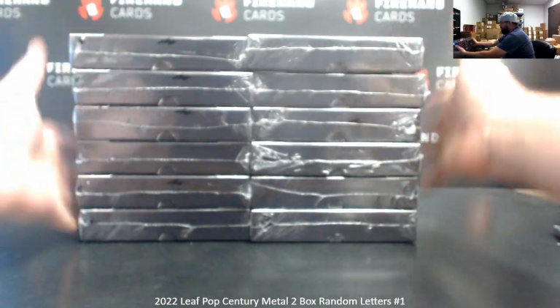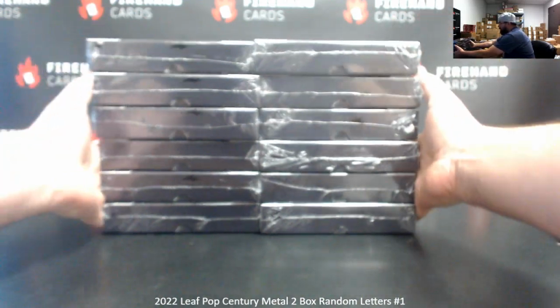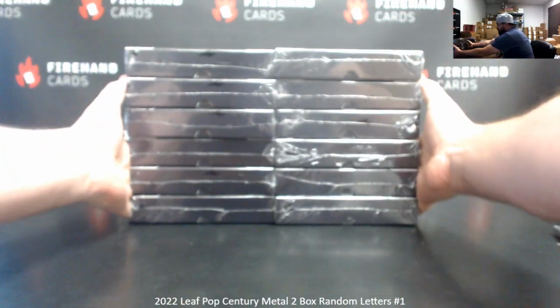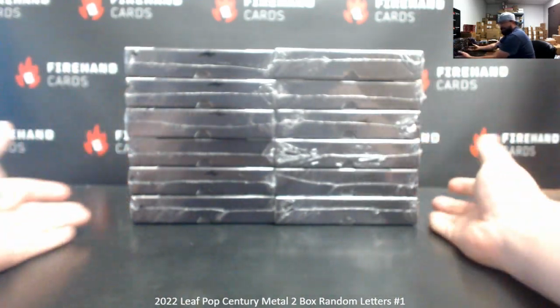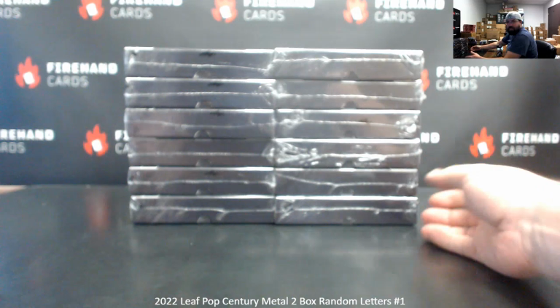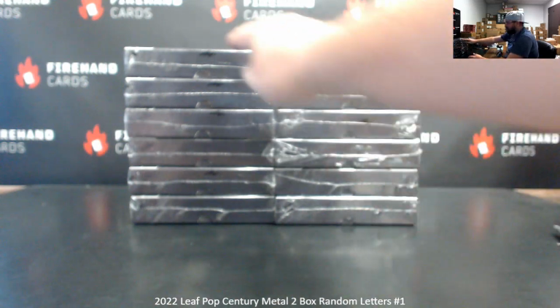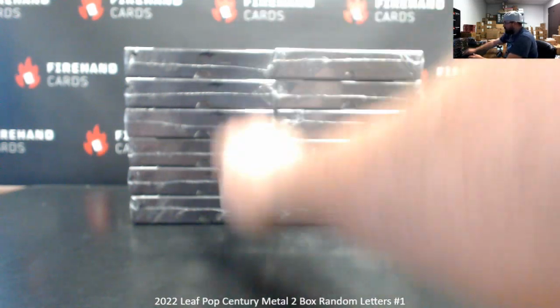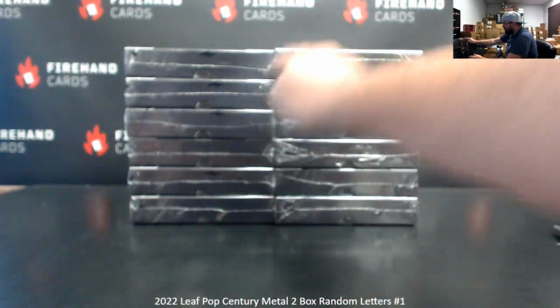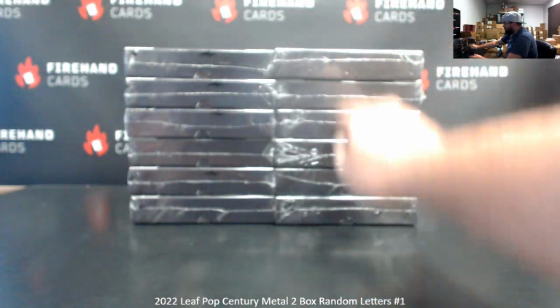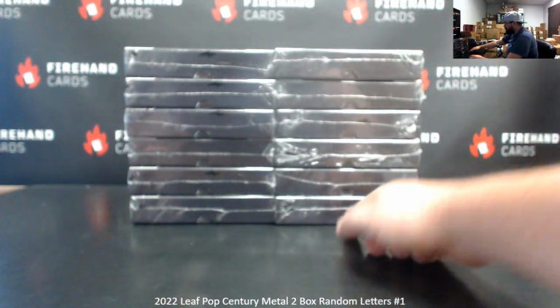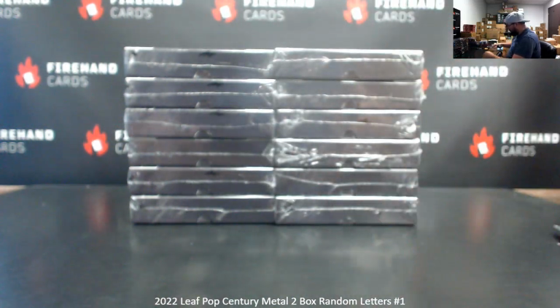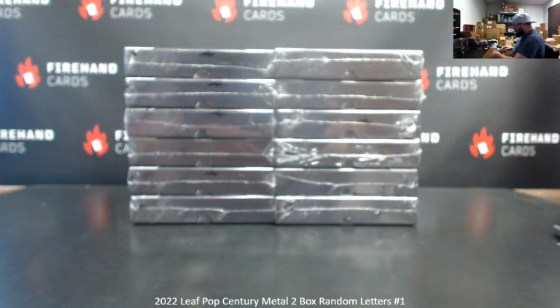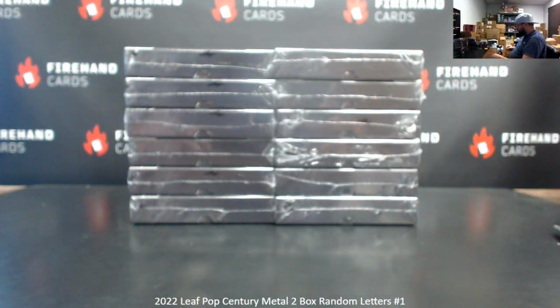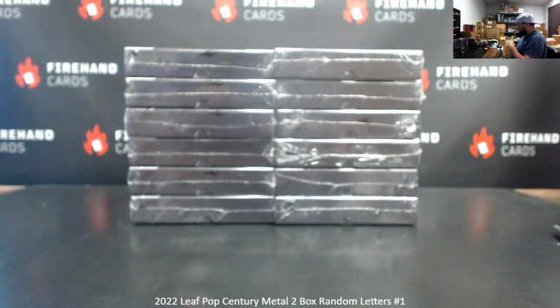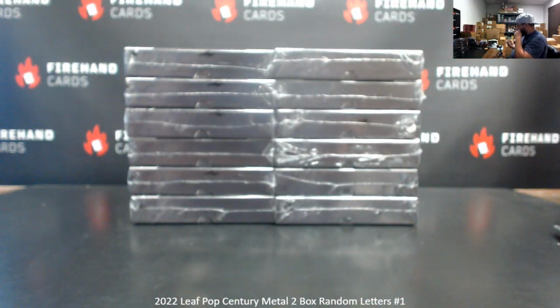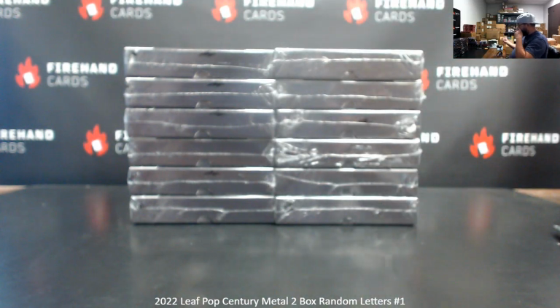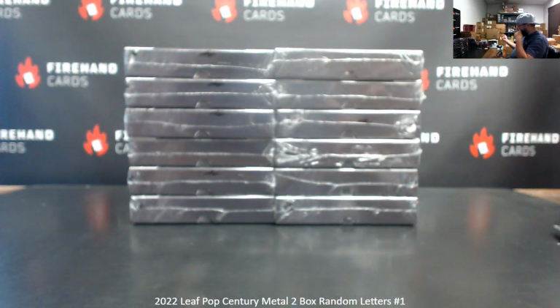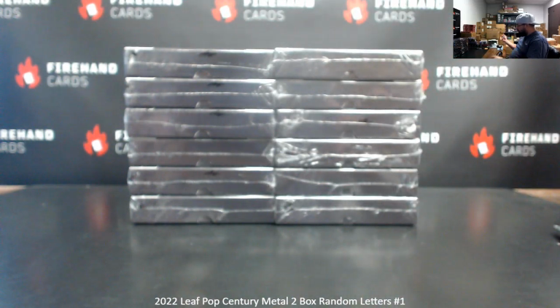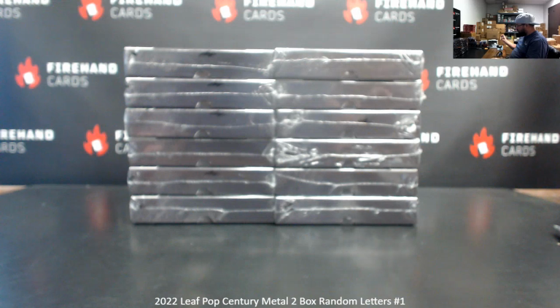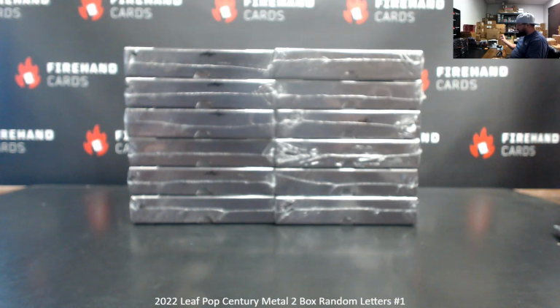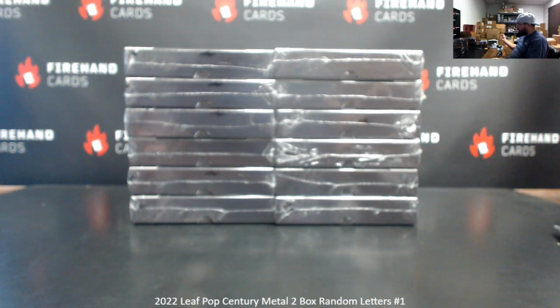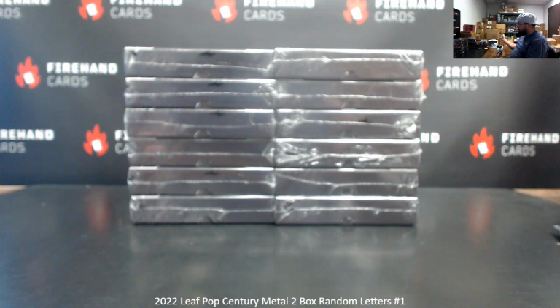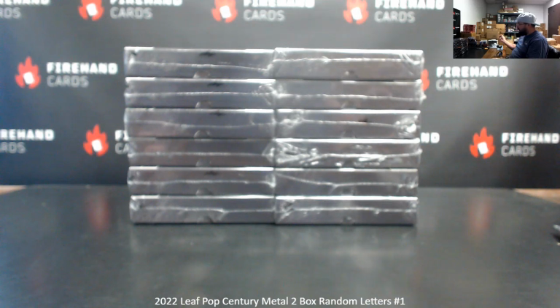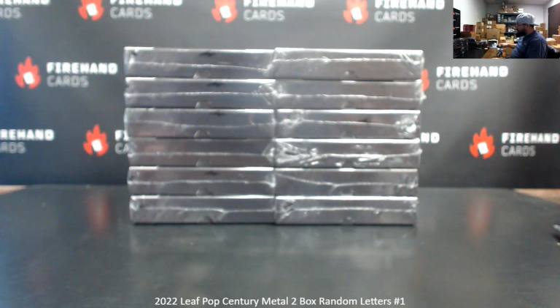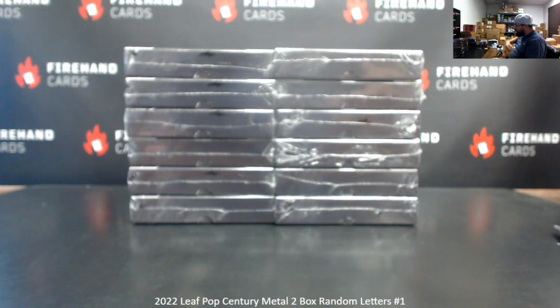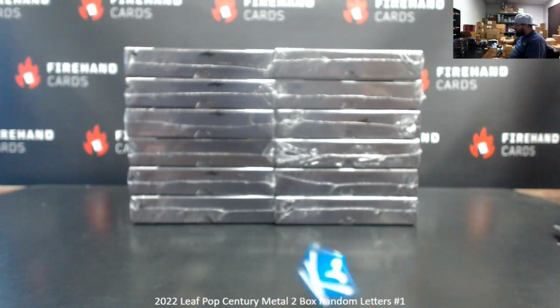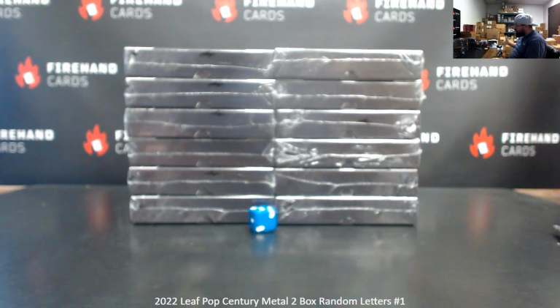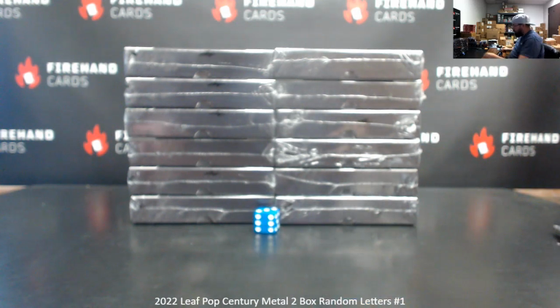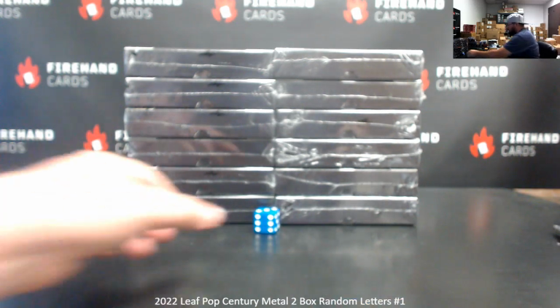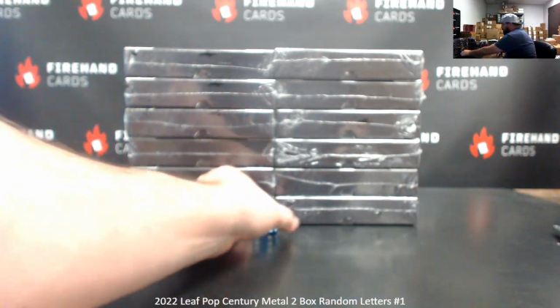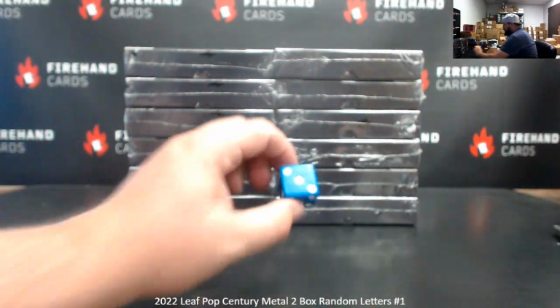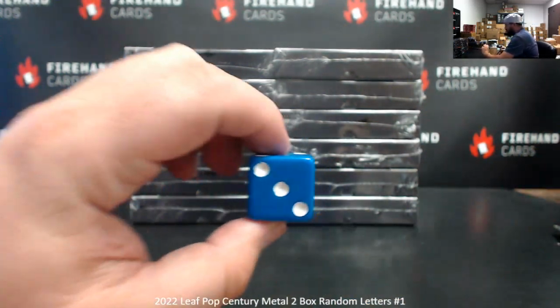All right. We'll number the boxes top to bottom, left to right — 1 to 6, 7 to 12. All right, let's roll a die to see how many times we'll randomize the list of participants in letters and boxes. Good luck — three times, everybody.